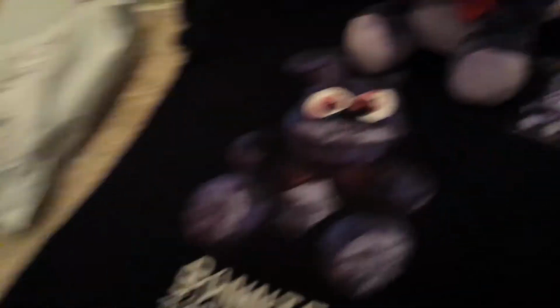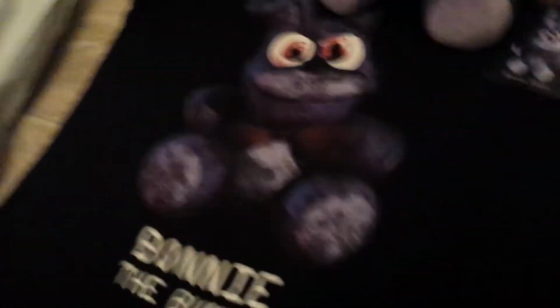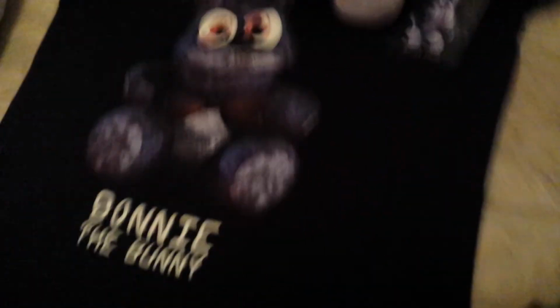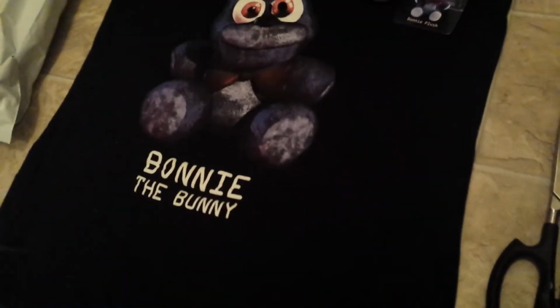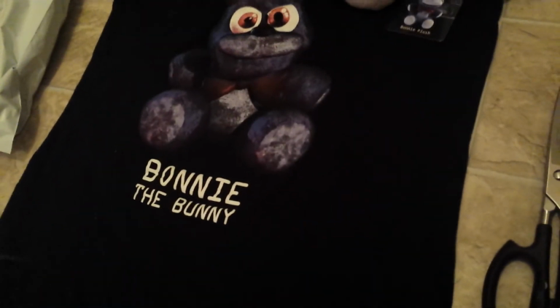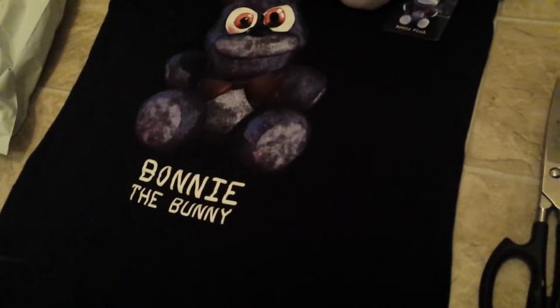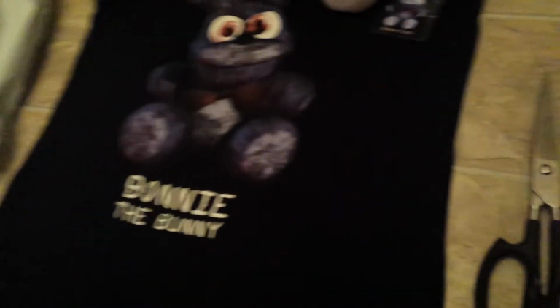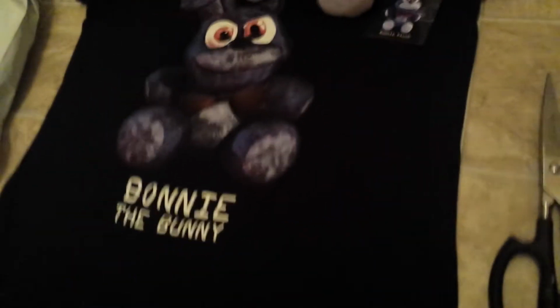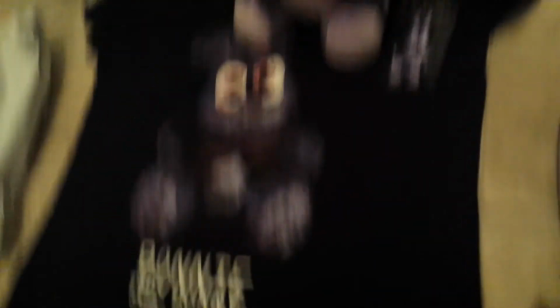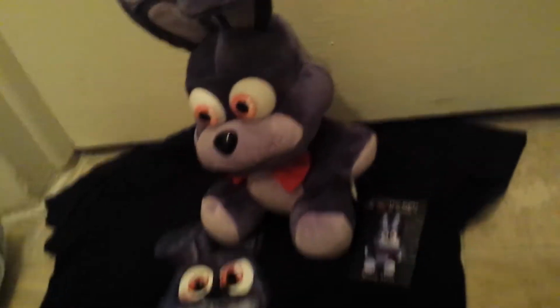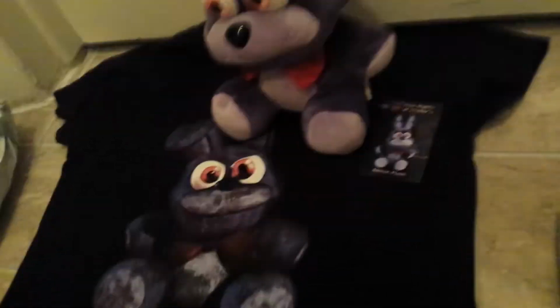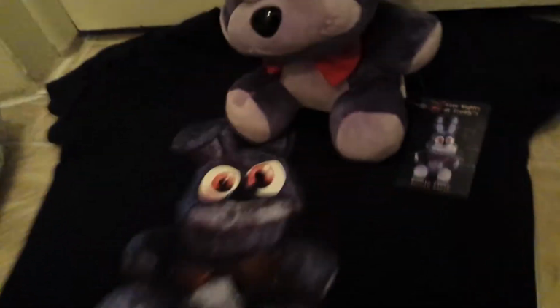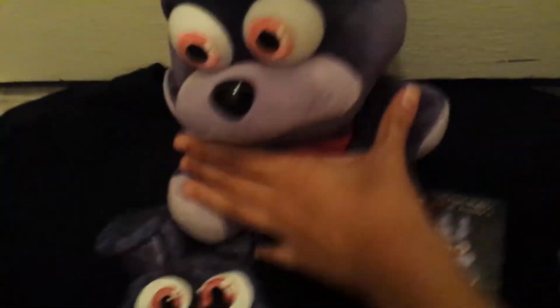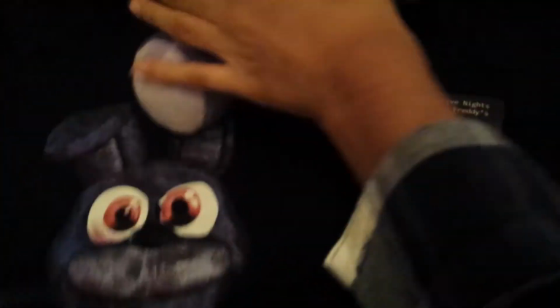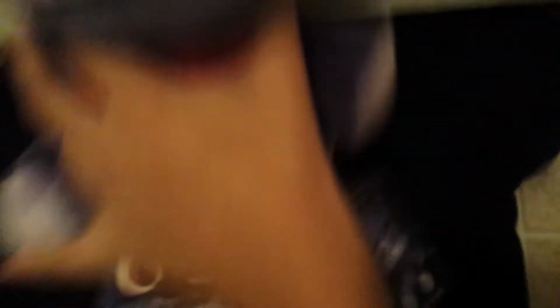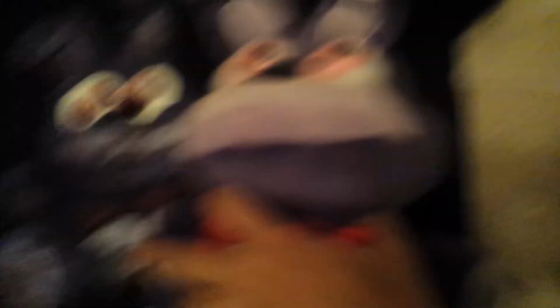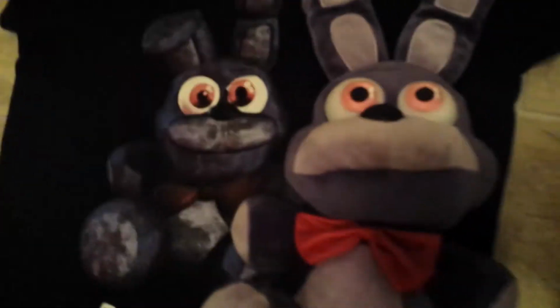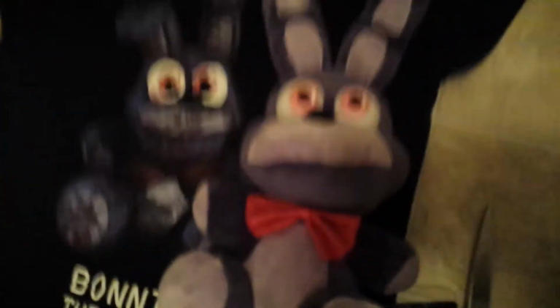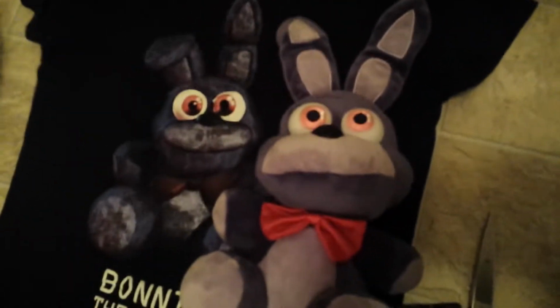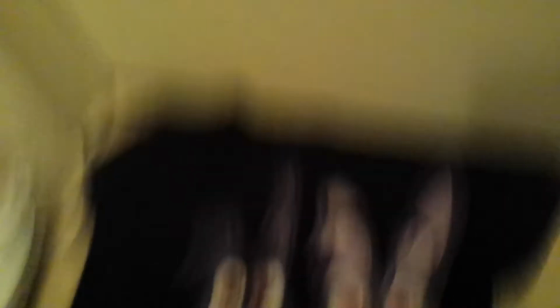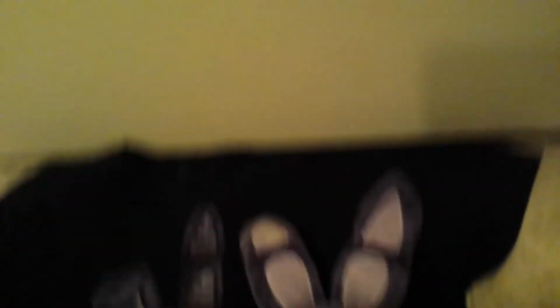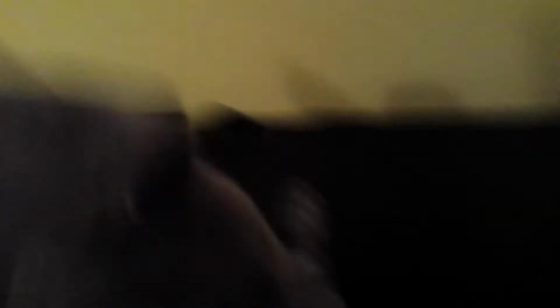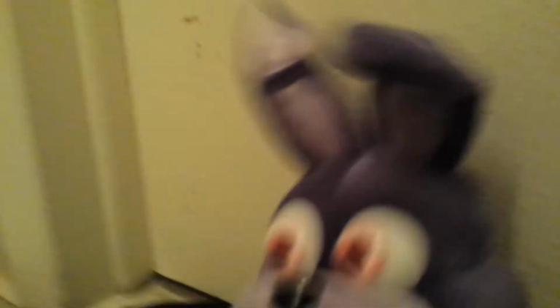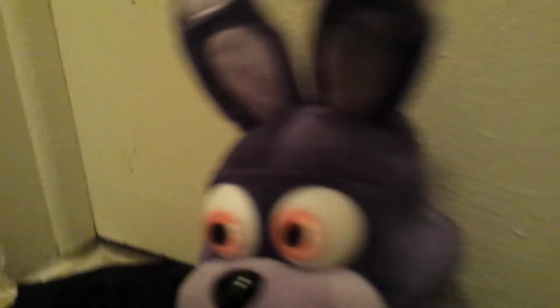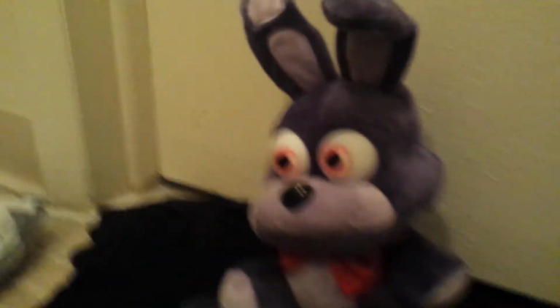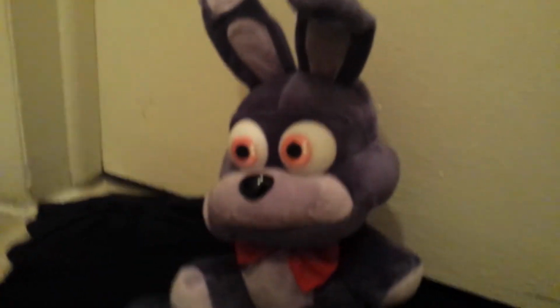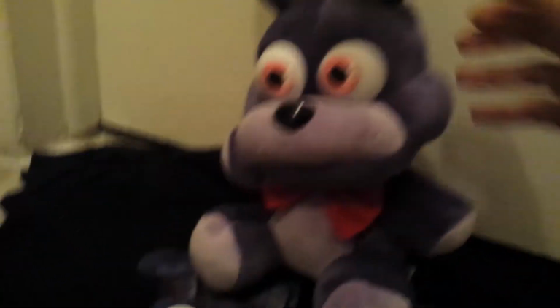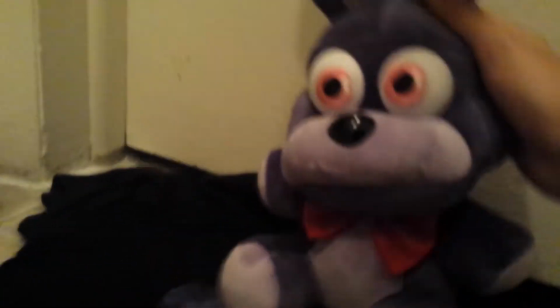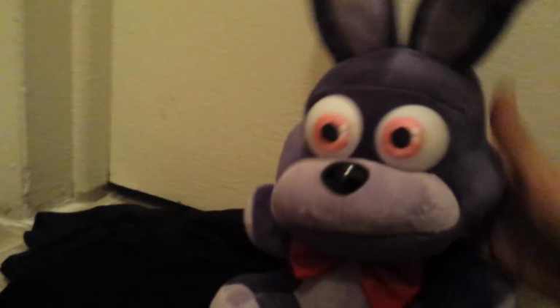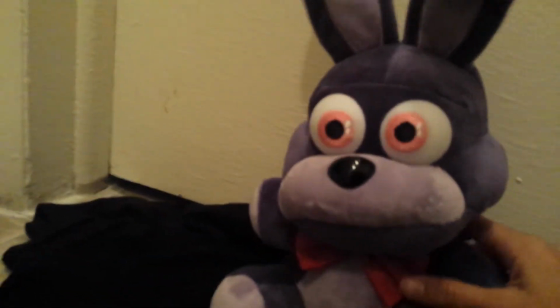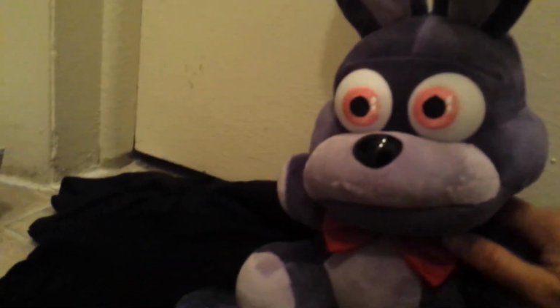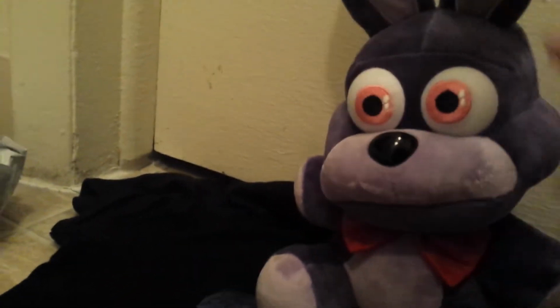Here is my Bonnie shirt from Five Nights at Freddy's — I now have the plush to go with the shirt! He is one of my favorite characters. He's very soft, like a mink-type fabric.